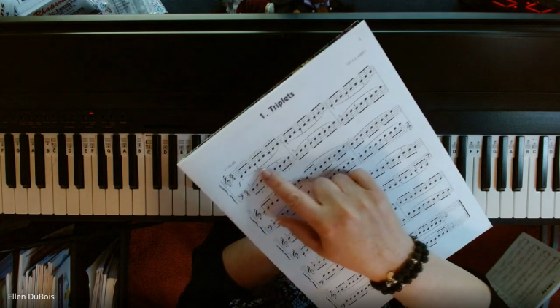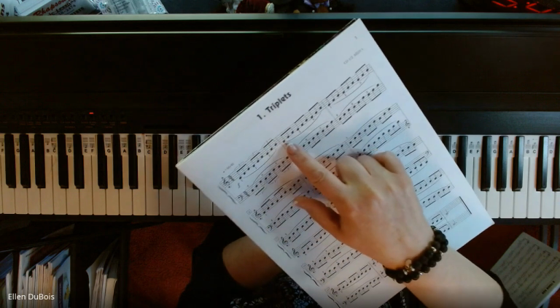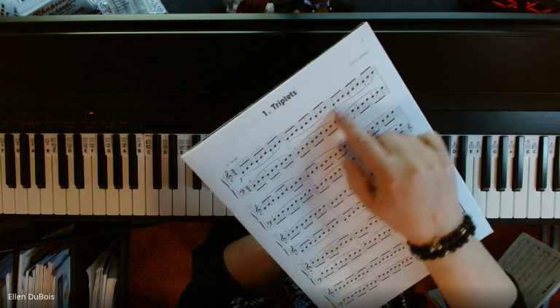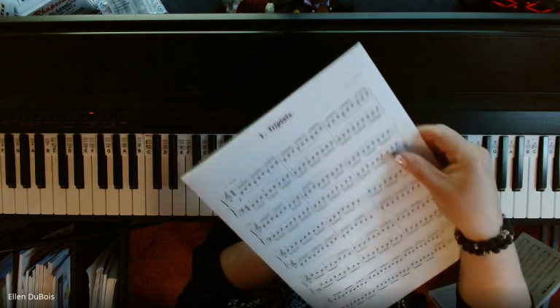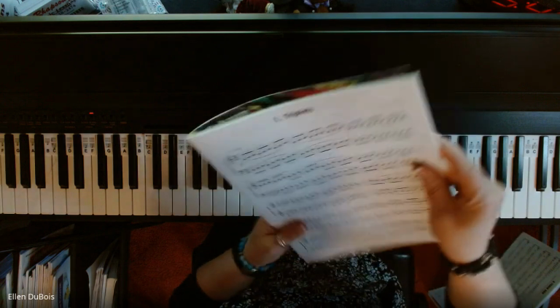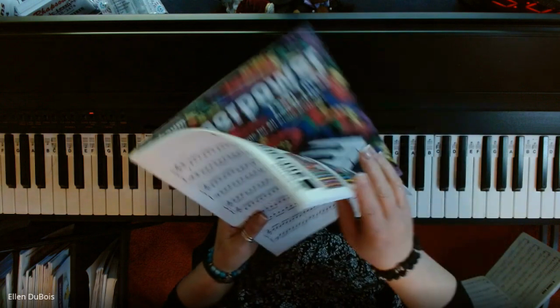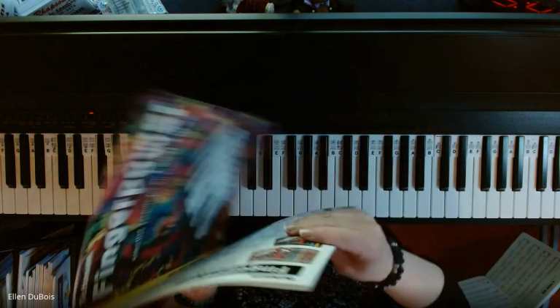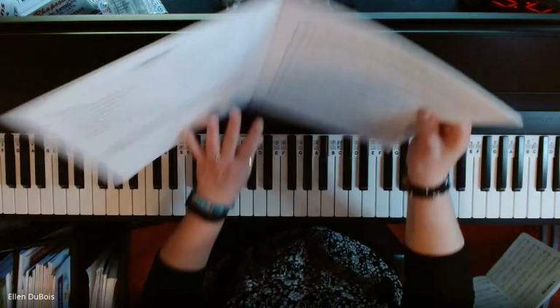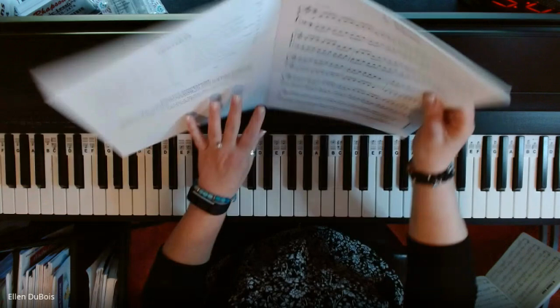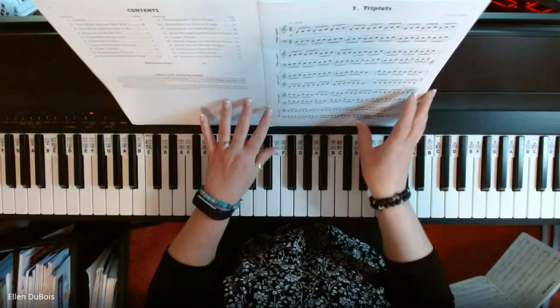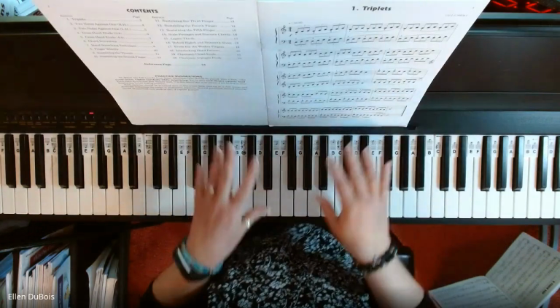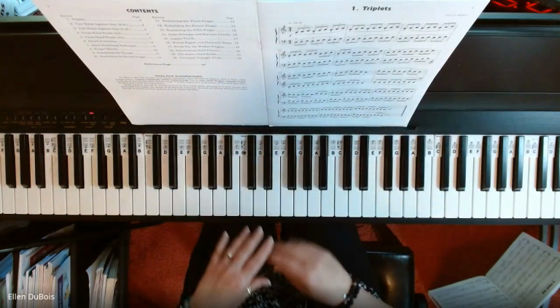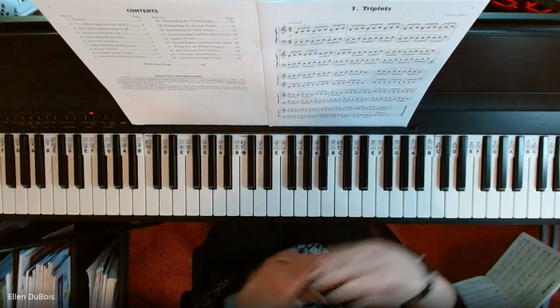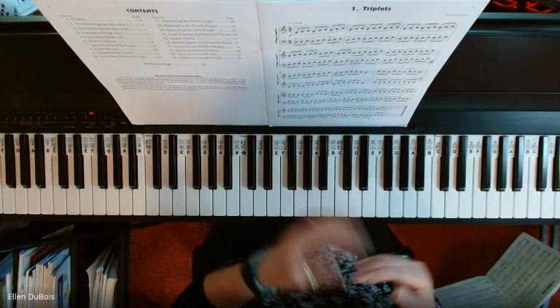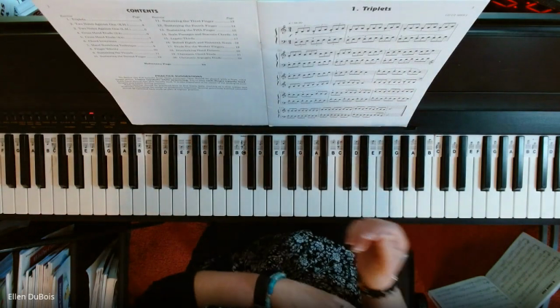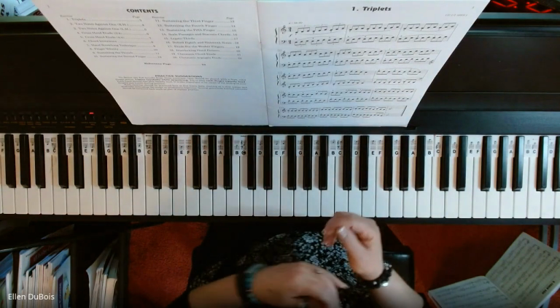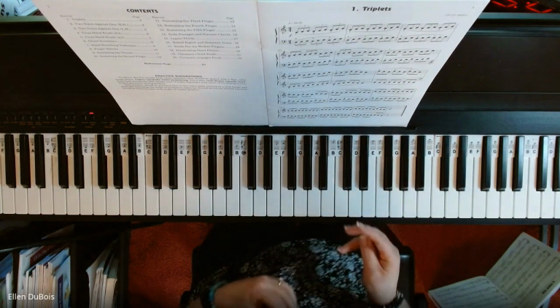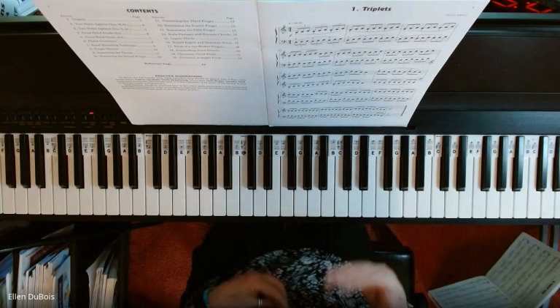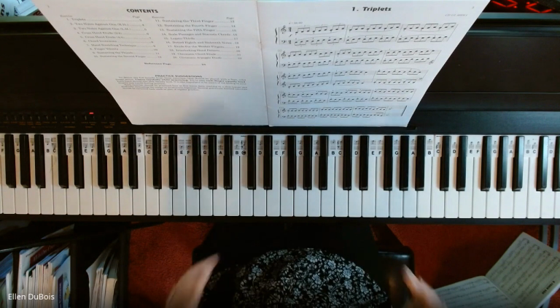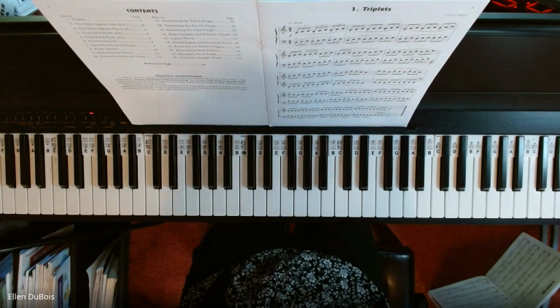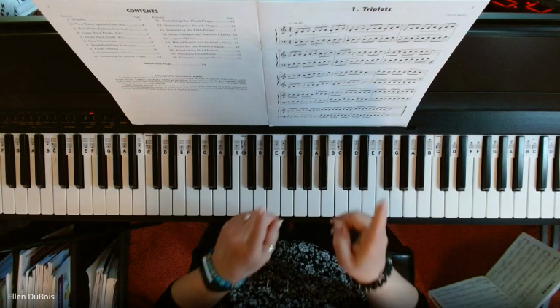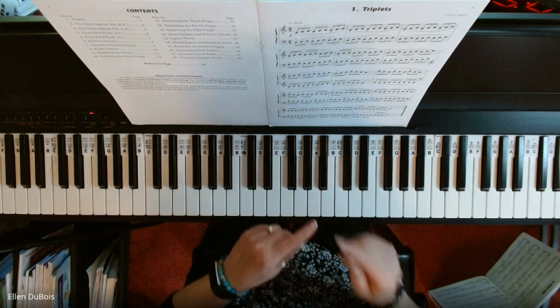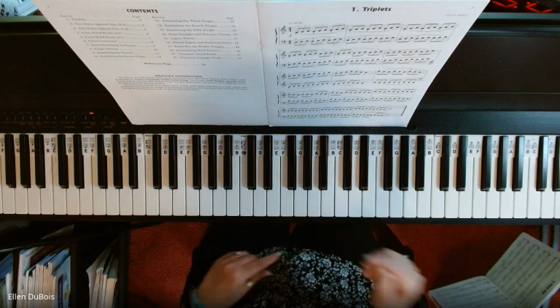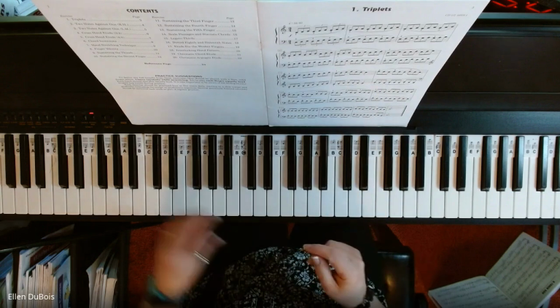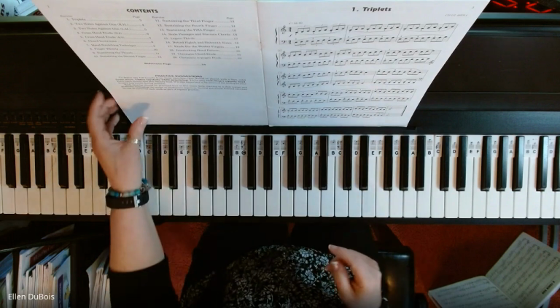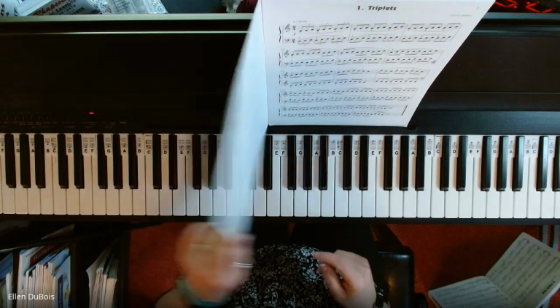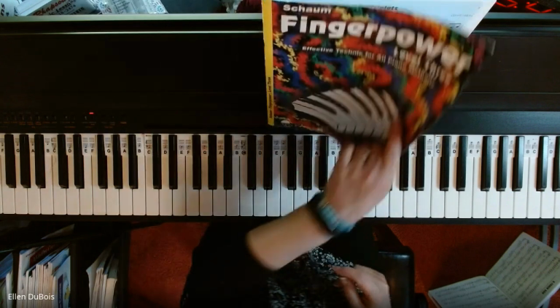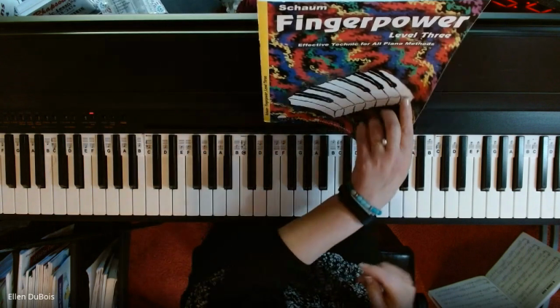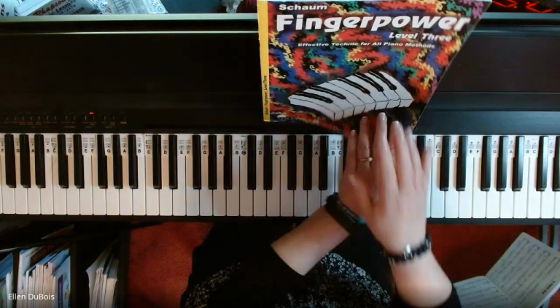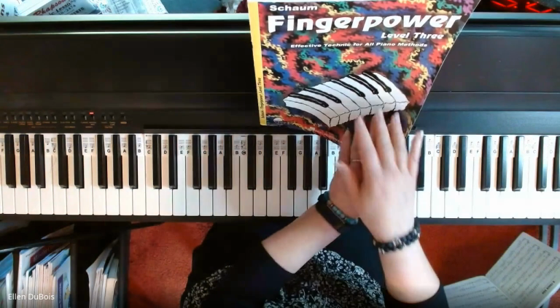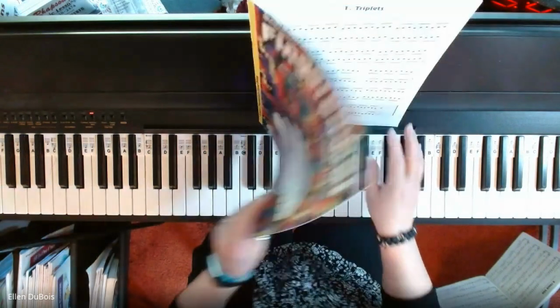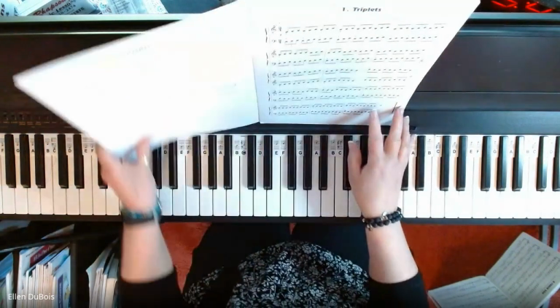They're slurred, so they should be played smoothly. I've got a student working on this one, and I'm going to go through these exercises. This is number 1, page 3. I'll leave a link in the description as to where you can get this book.